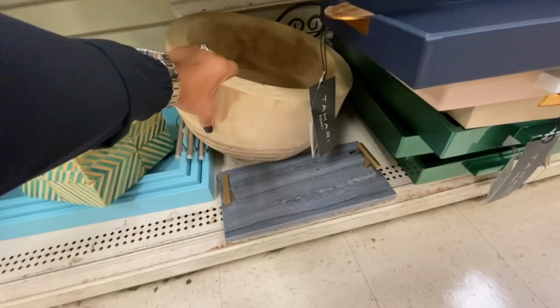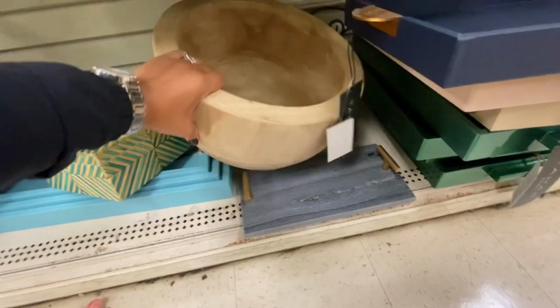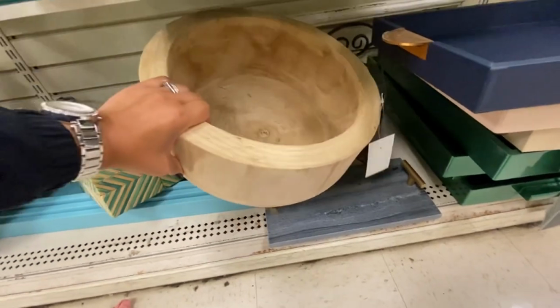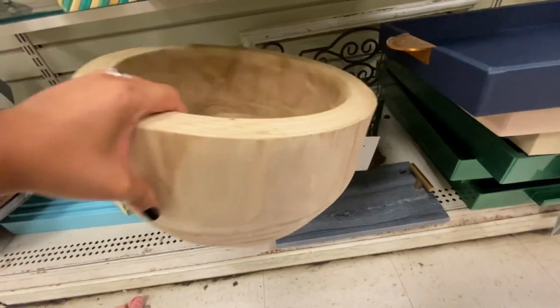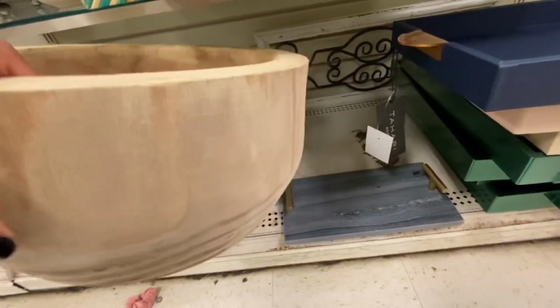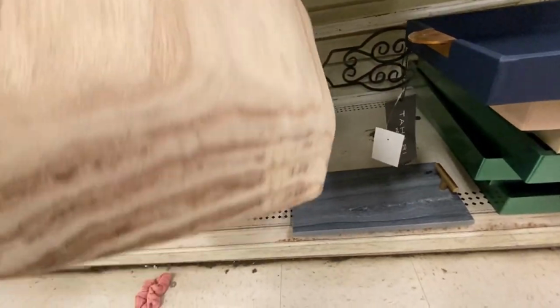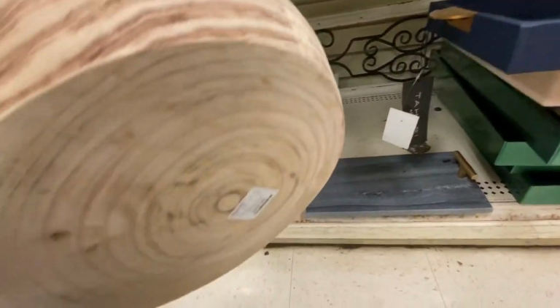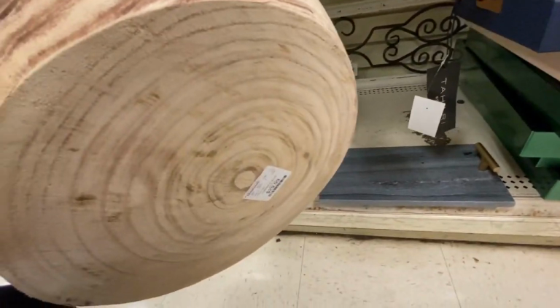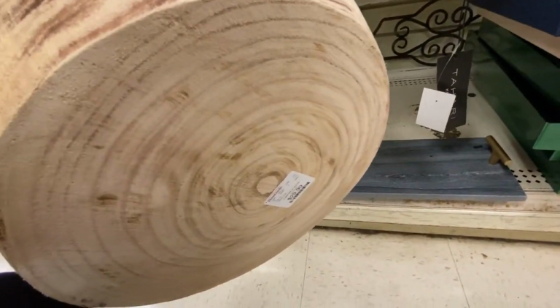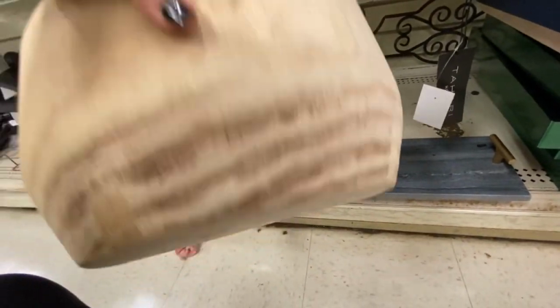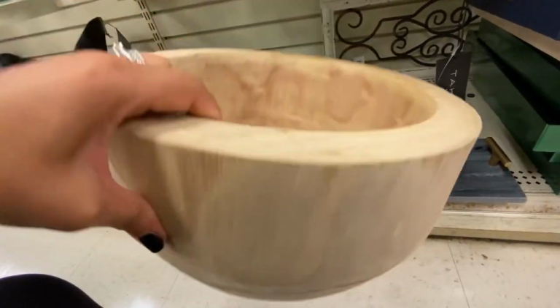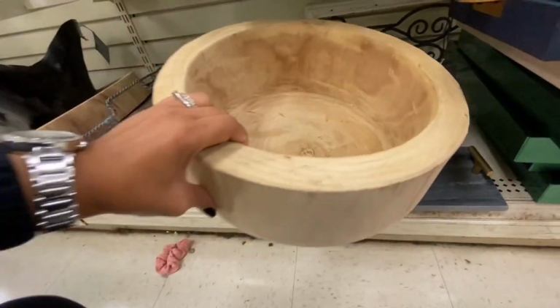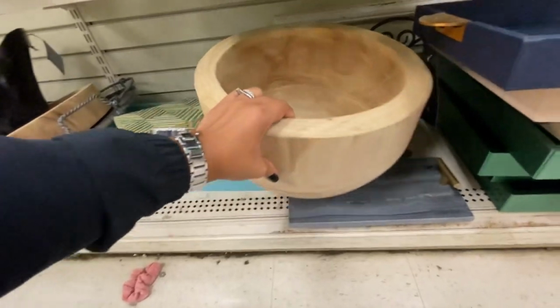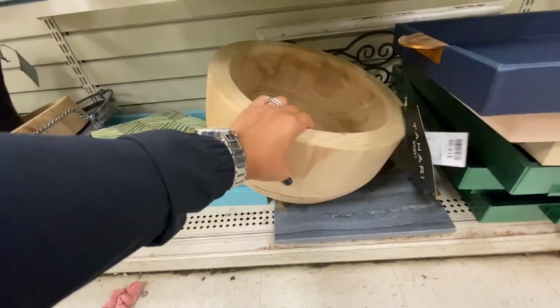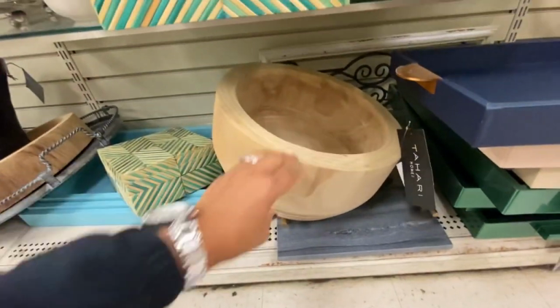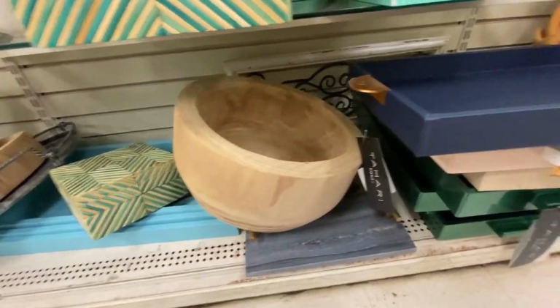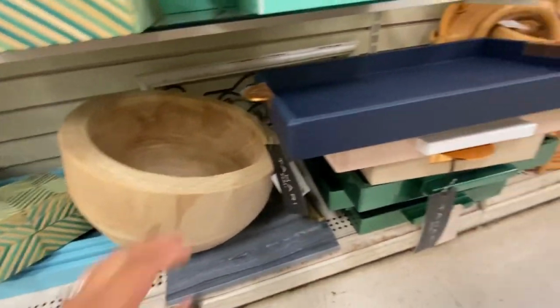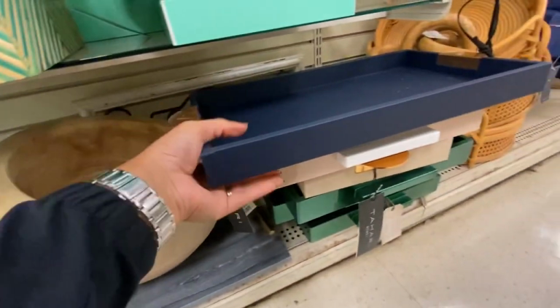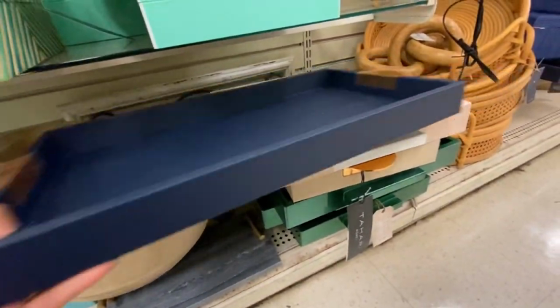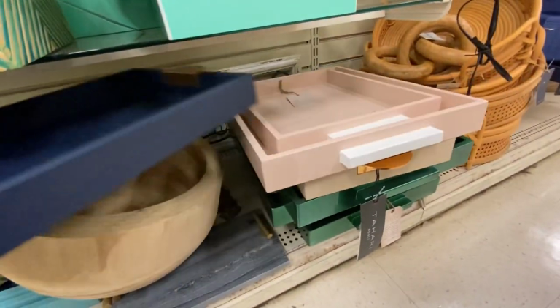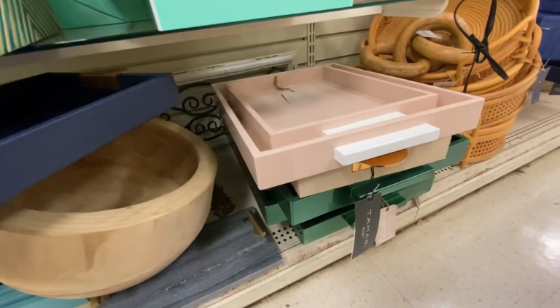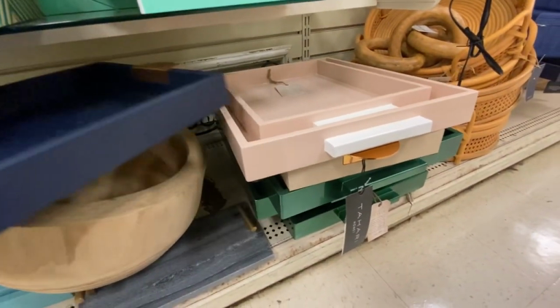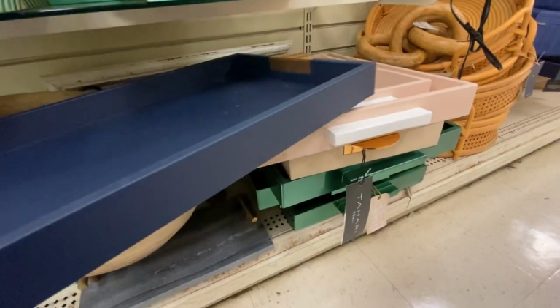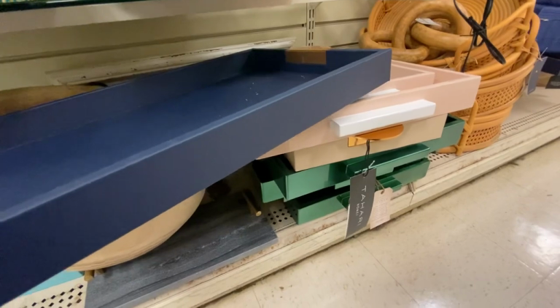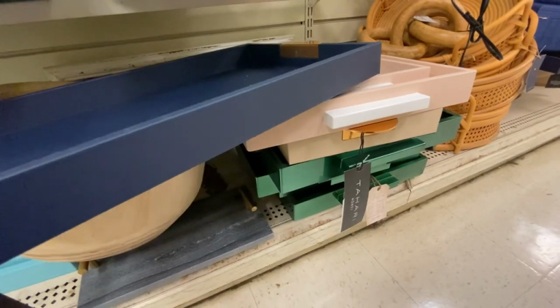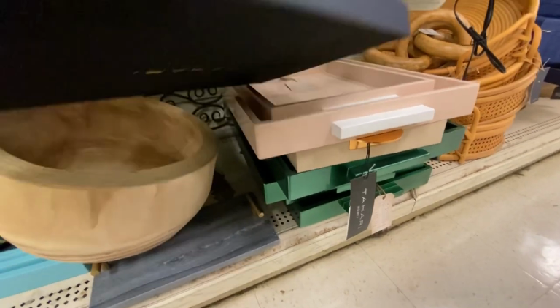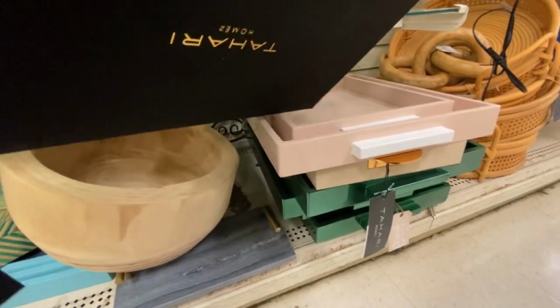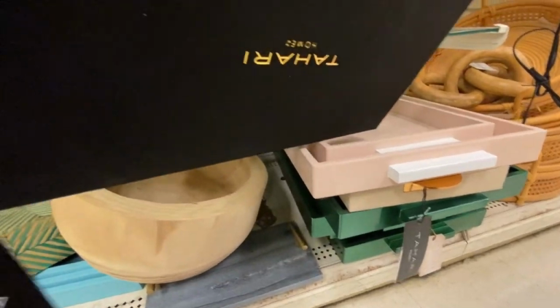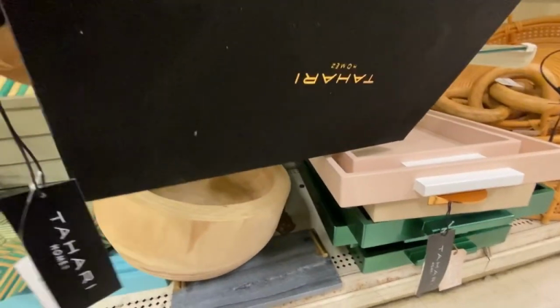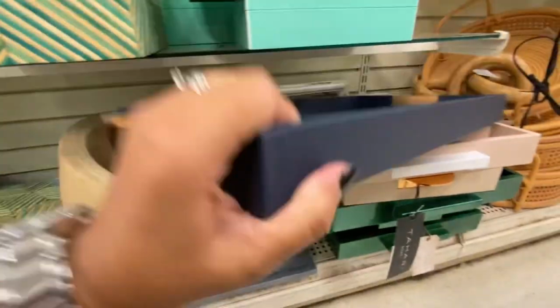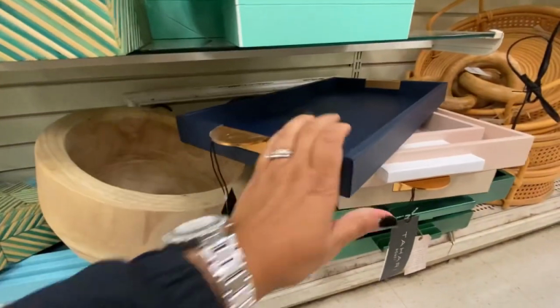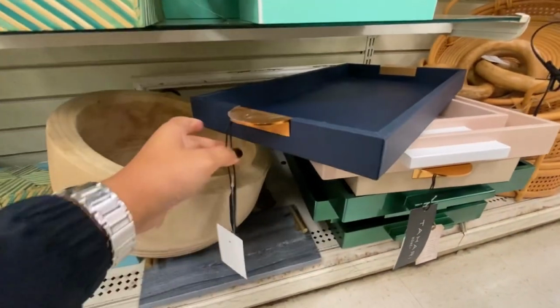This huge bowl is $29.99 — it could be styled on your coffee table with some pumpkins or potpourri fillers, or also on your kitchen counters. They have a variety of trays as well. This one is Tahari for $19.99.